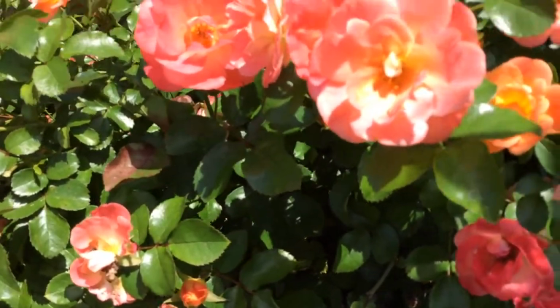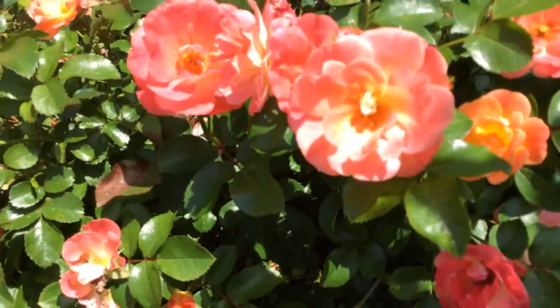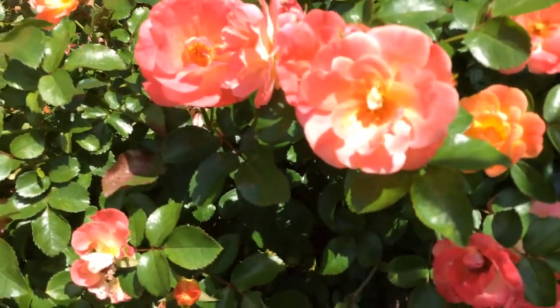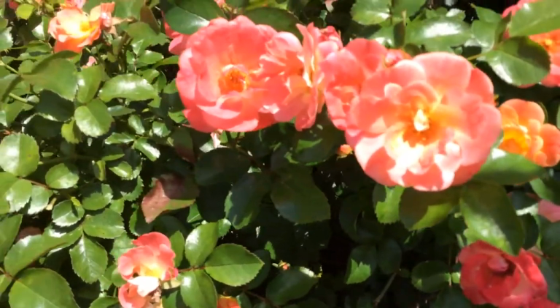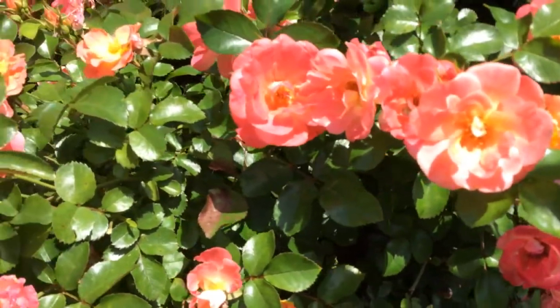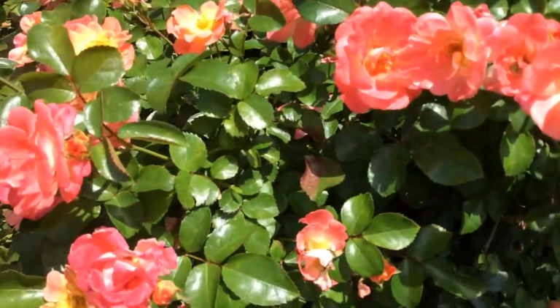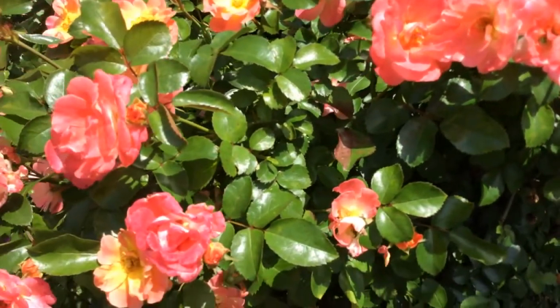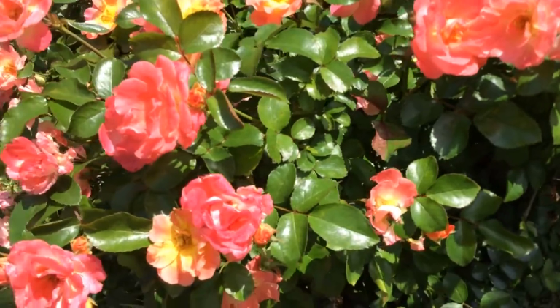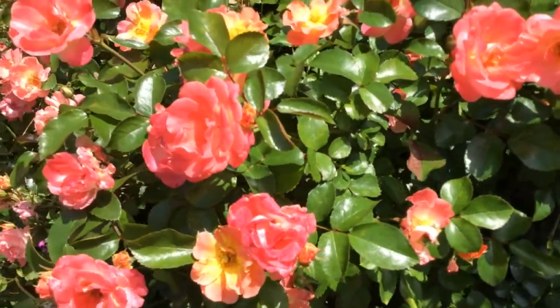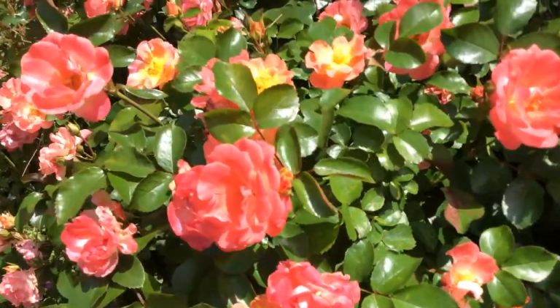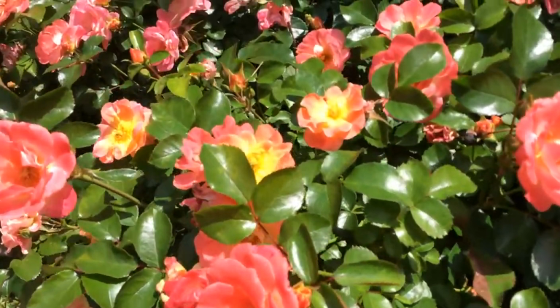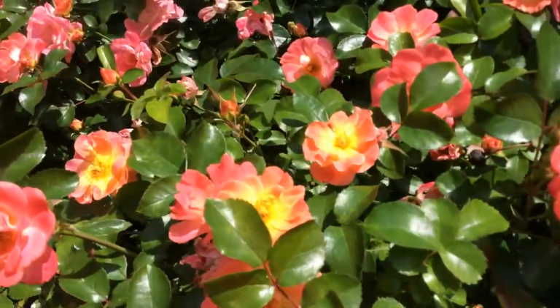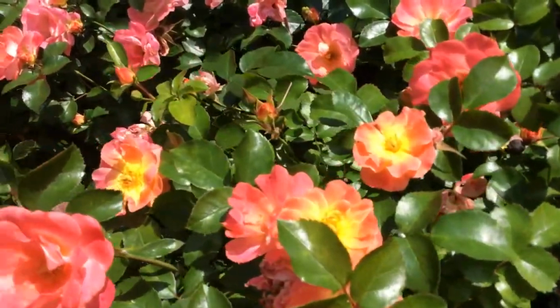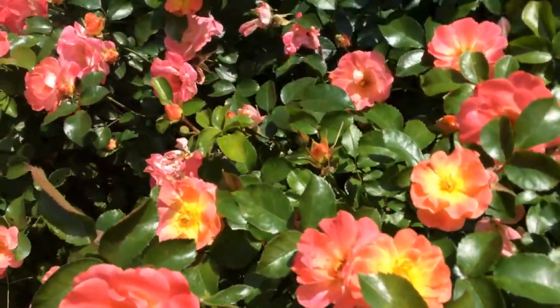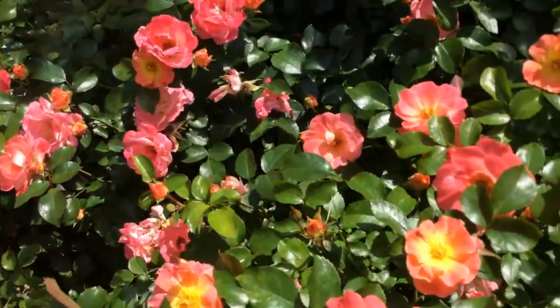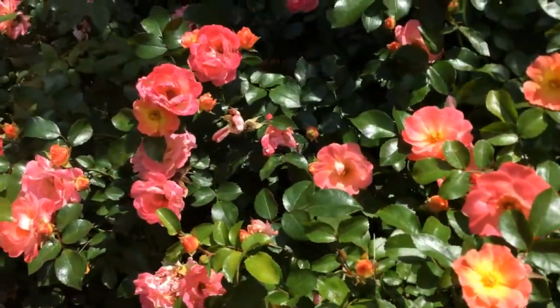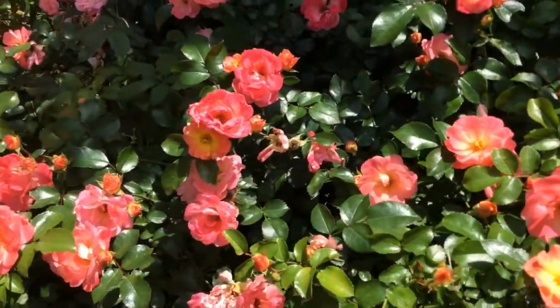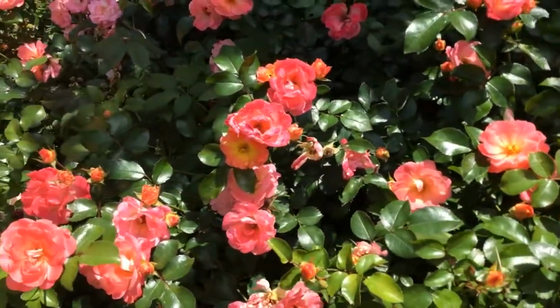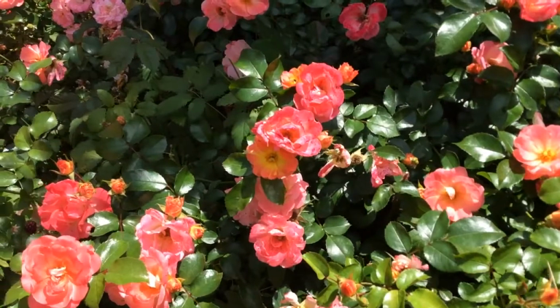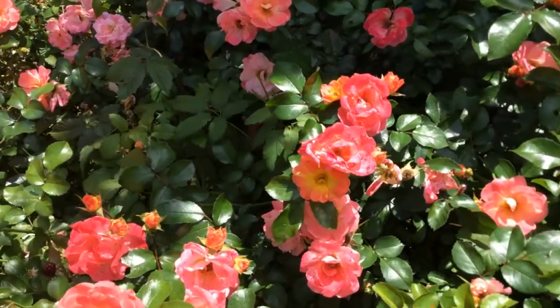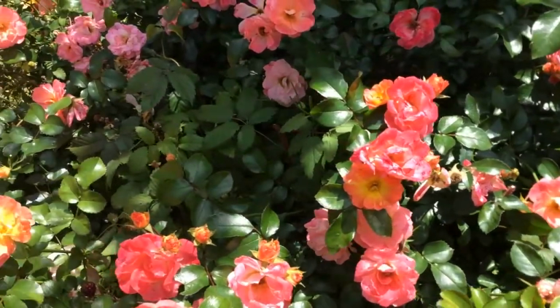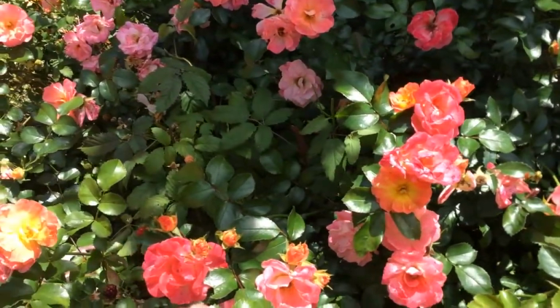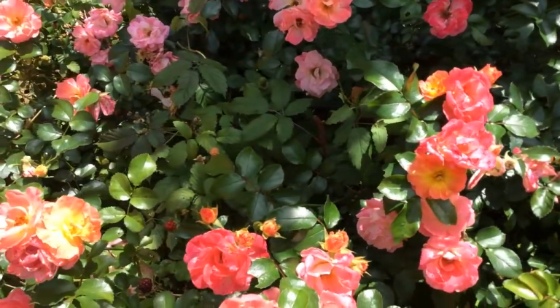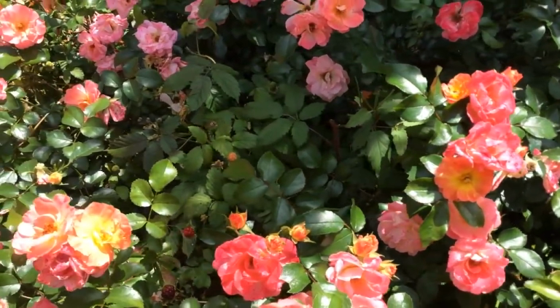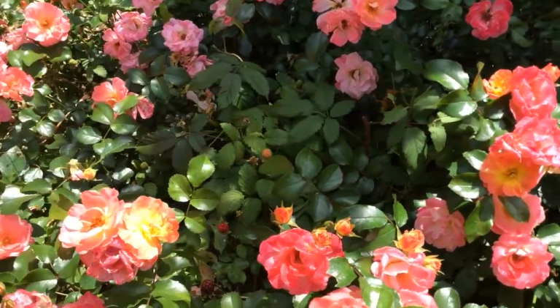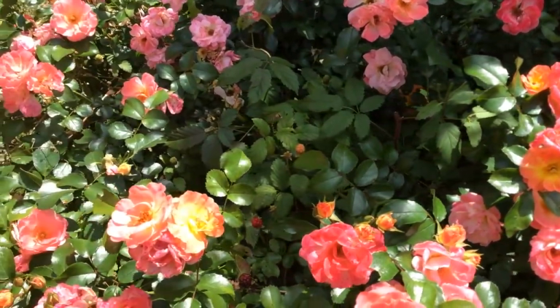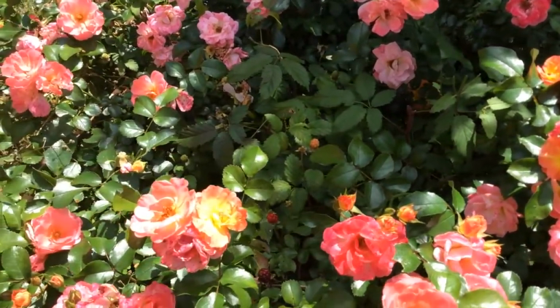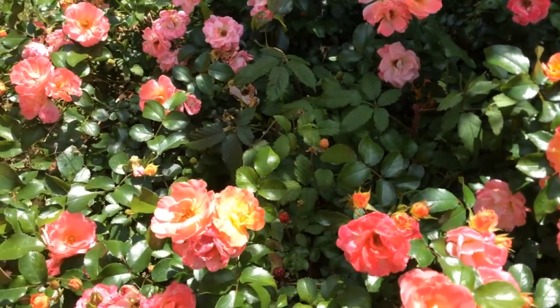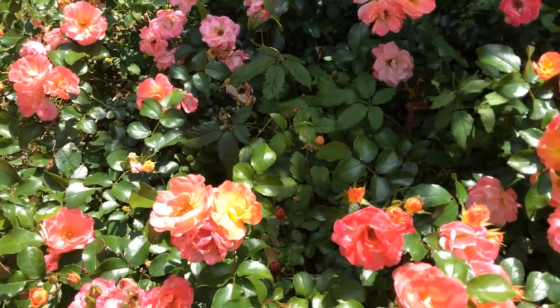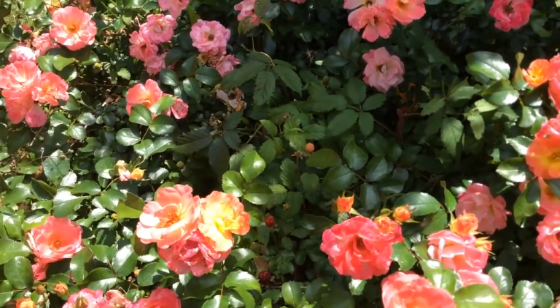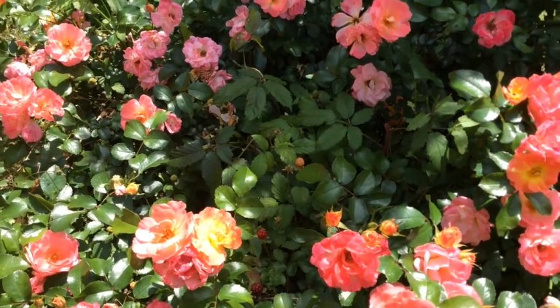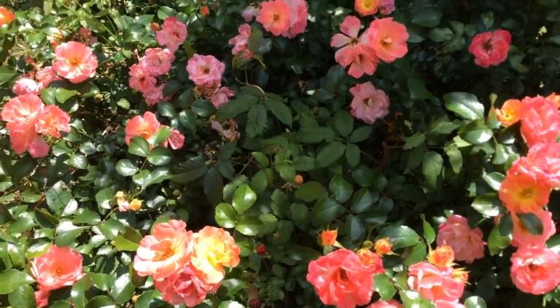But 'small' is a word we have to define here — look at how wide they are. They may be shorter than the regular knockouts, but they certainly are wide, and I love how they fill in the area.